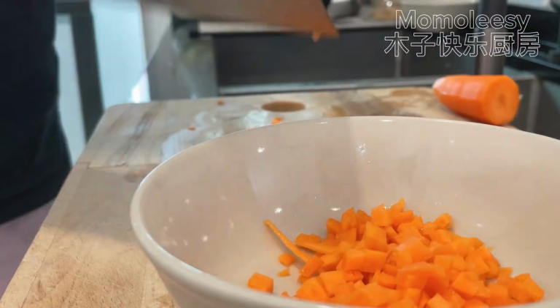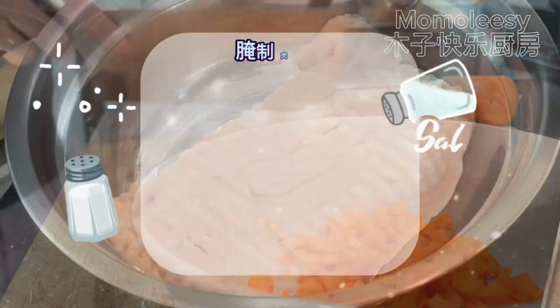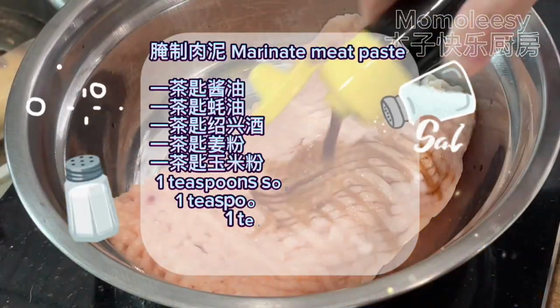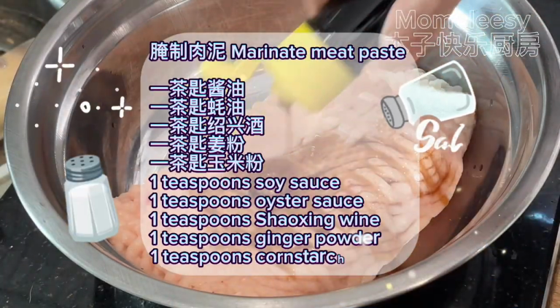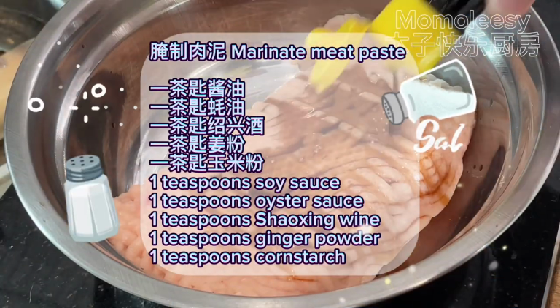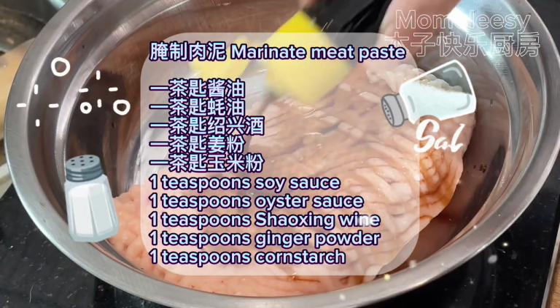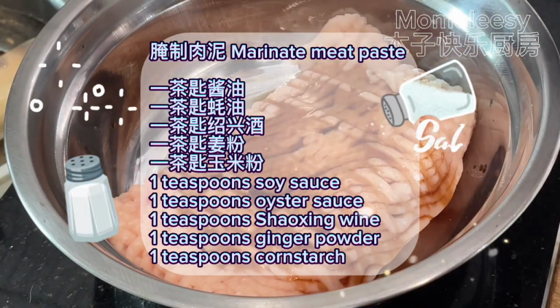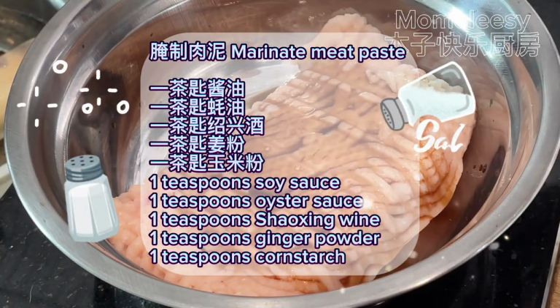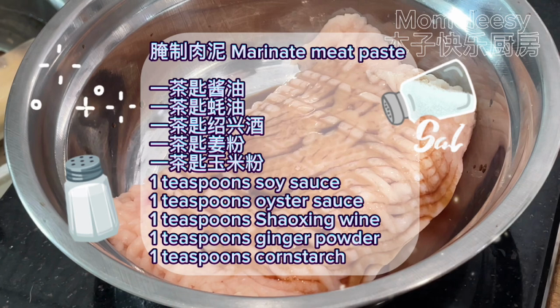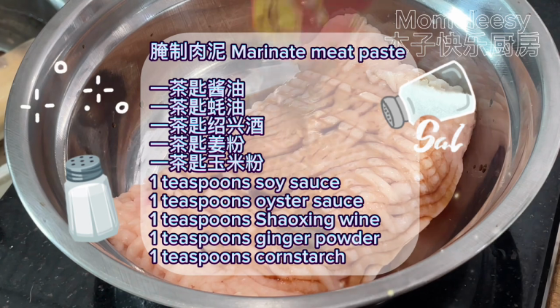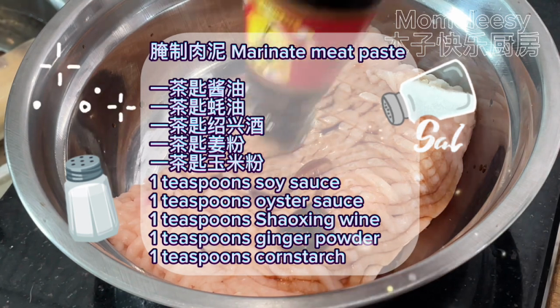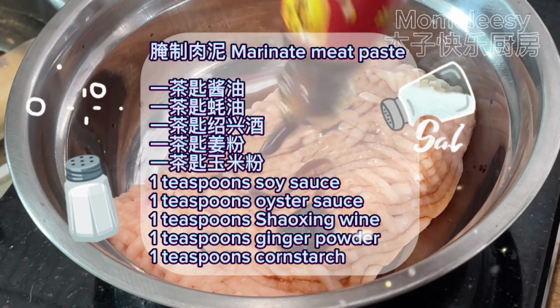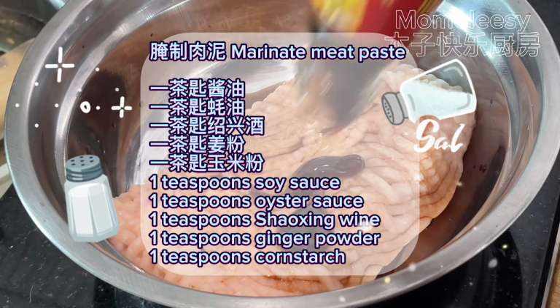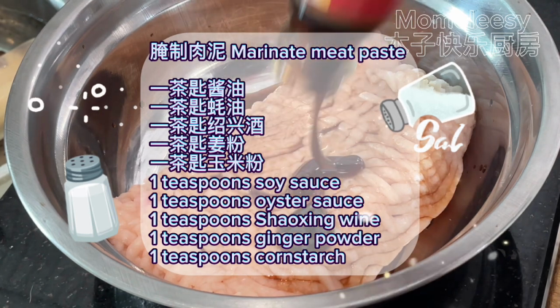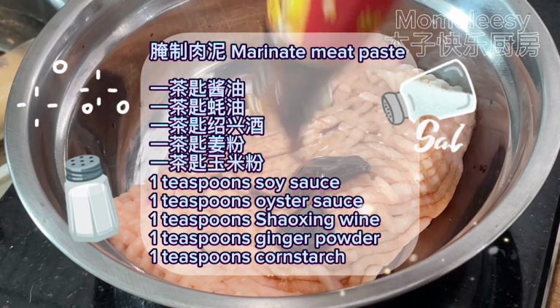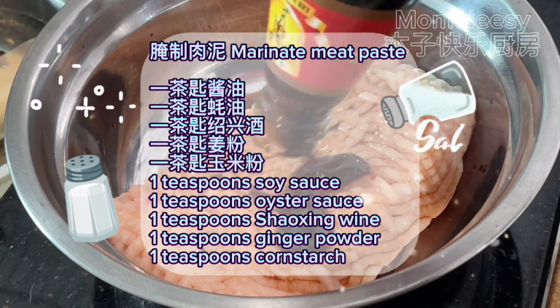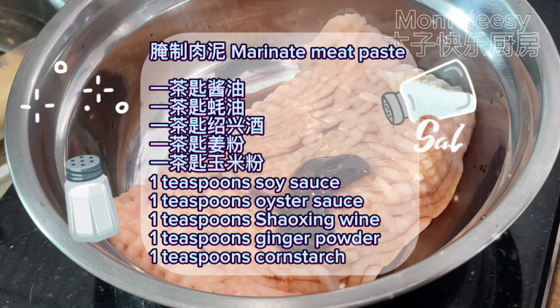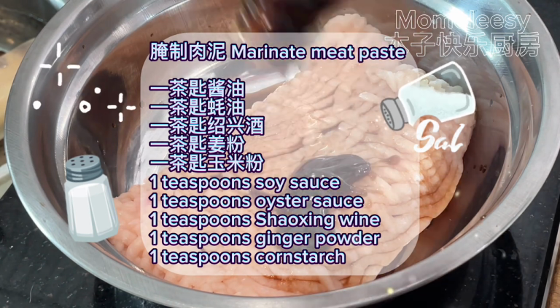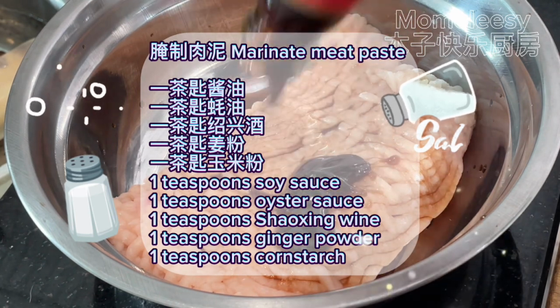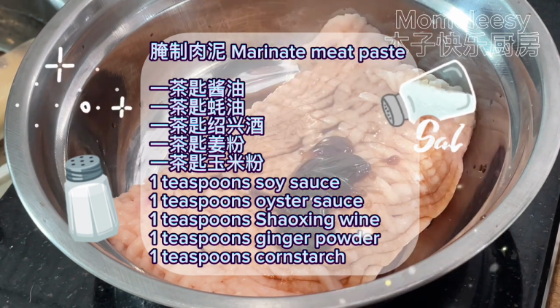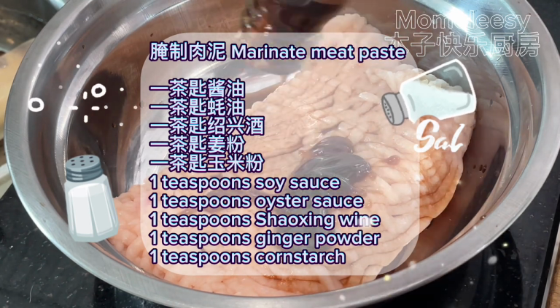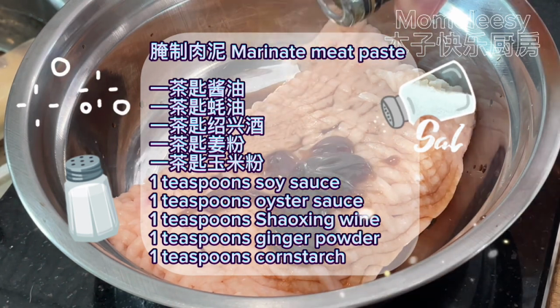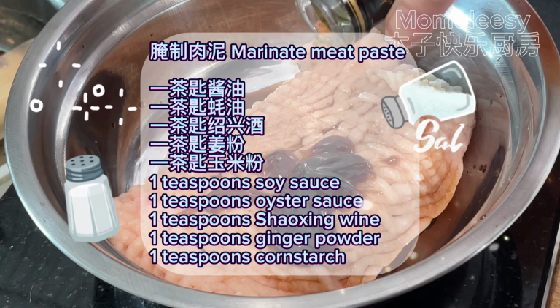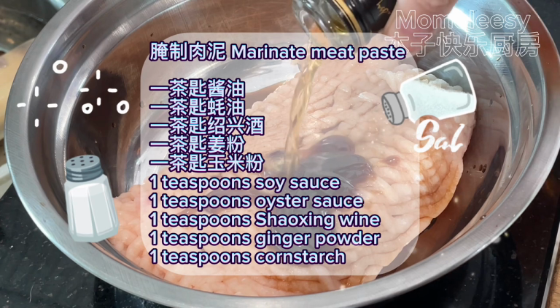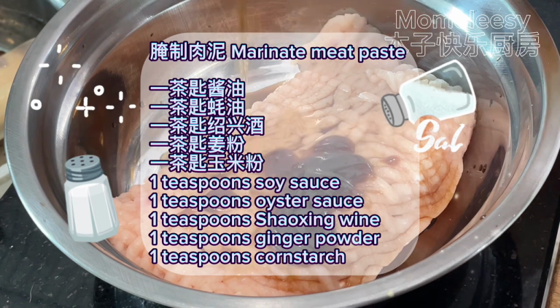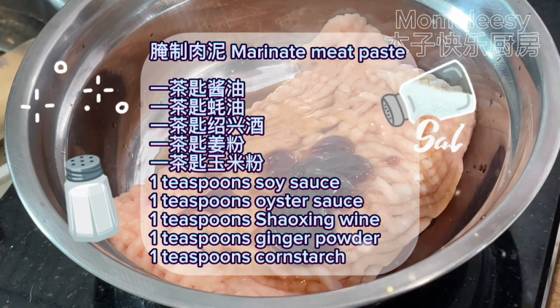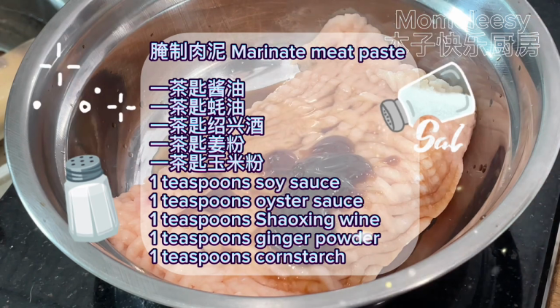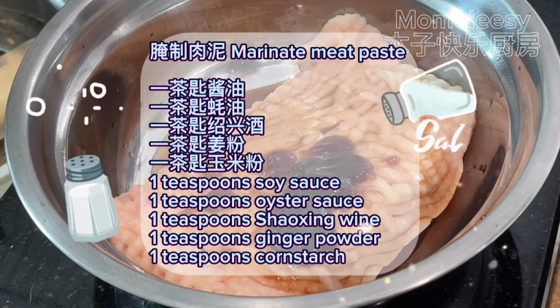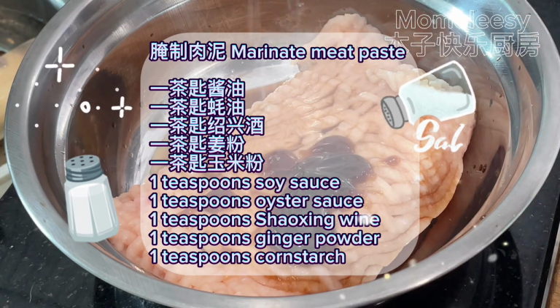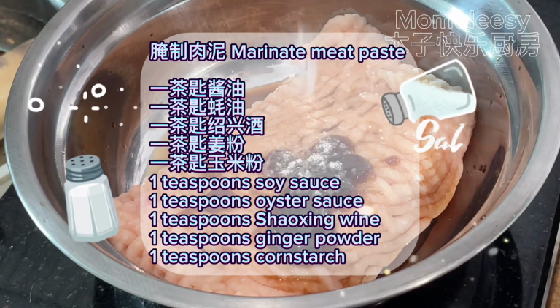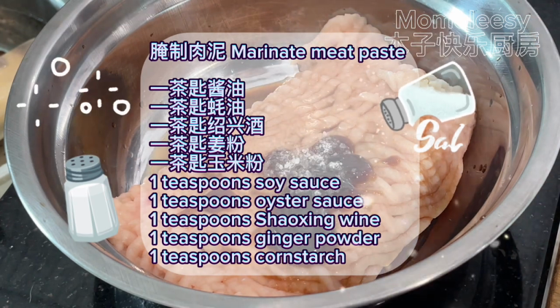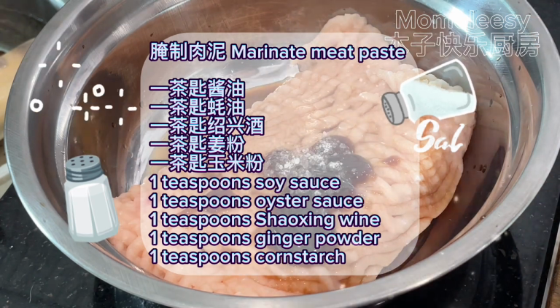Marinate the meat paste with one teaspoon soy sauce, one teaspoon oyster sauce, one teaspoon Shaoxing wine, one teaspoon ginger powder, and one teaspoon cornstarch.